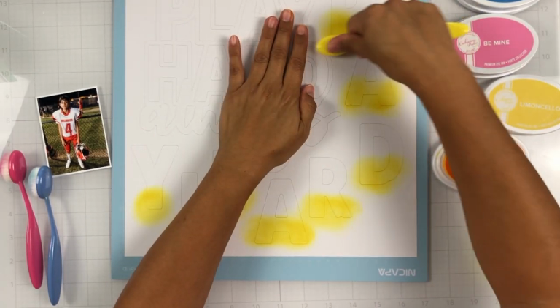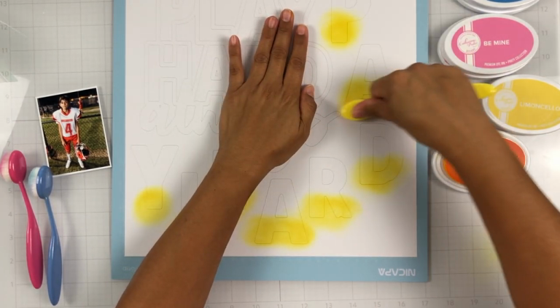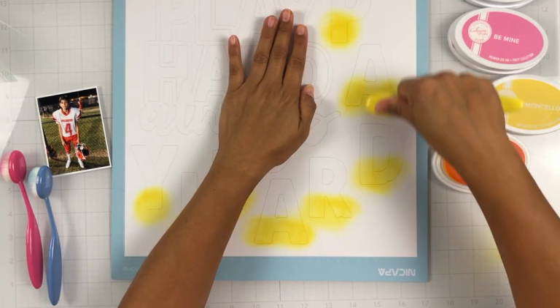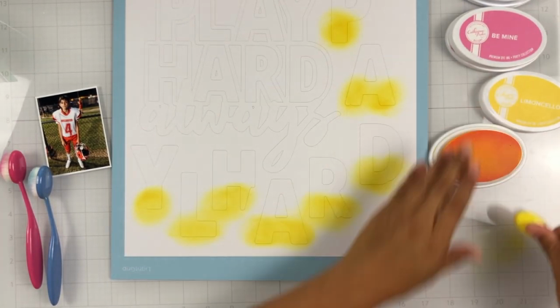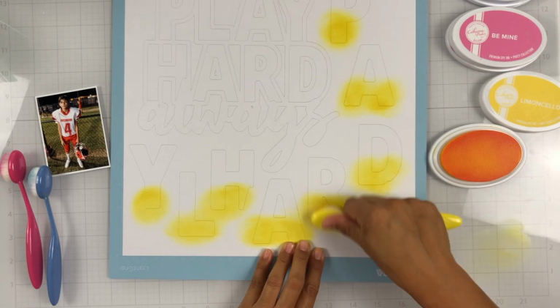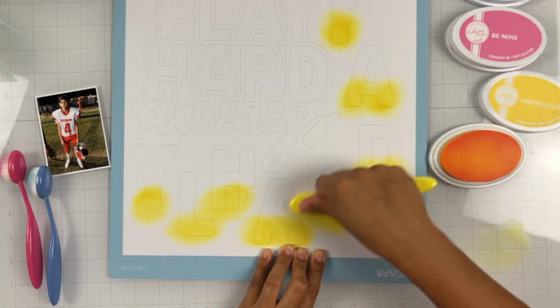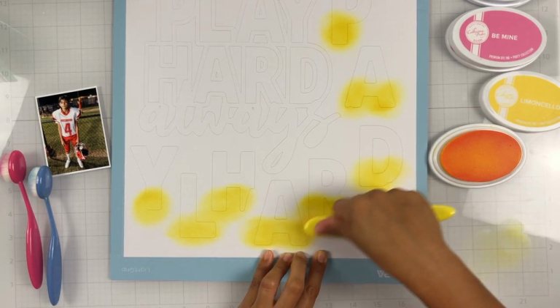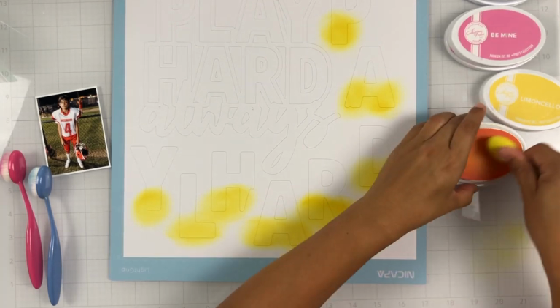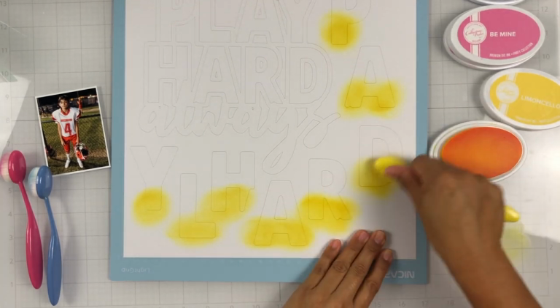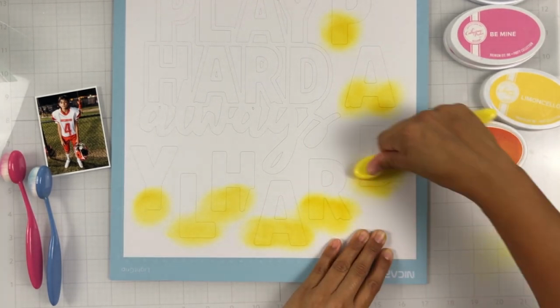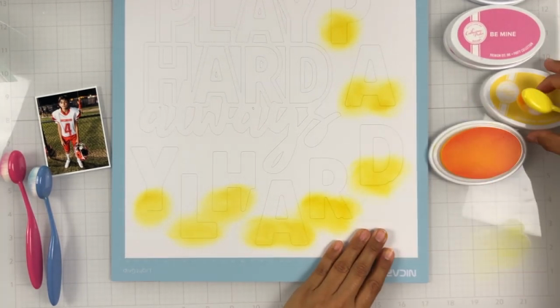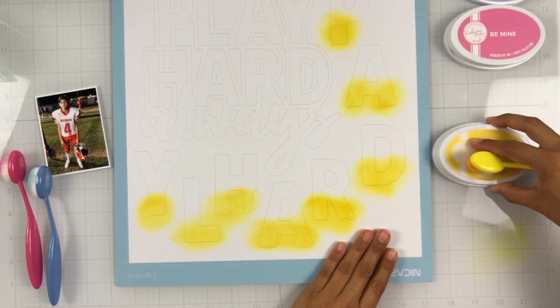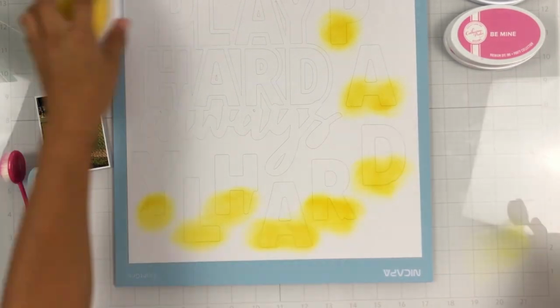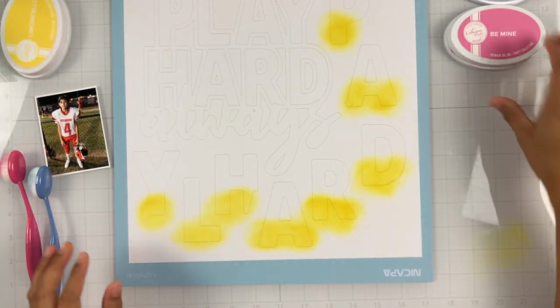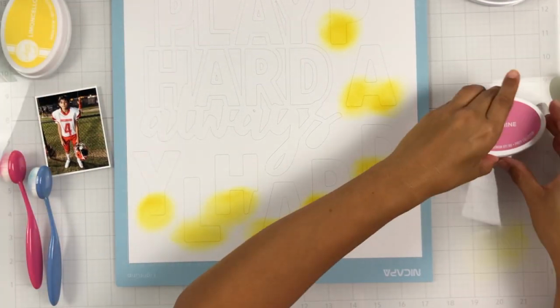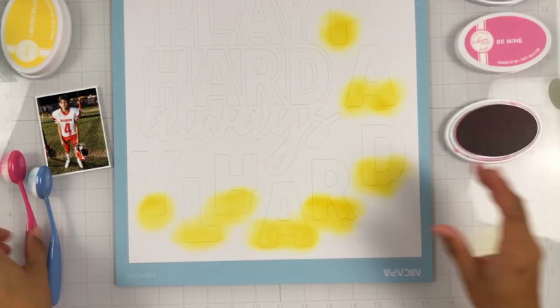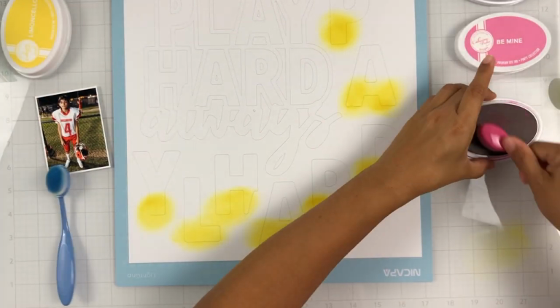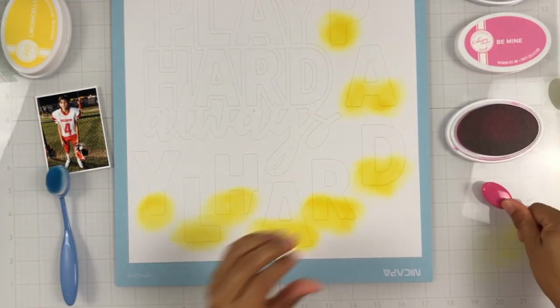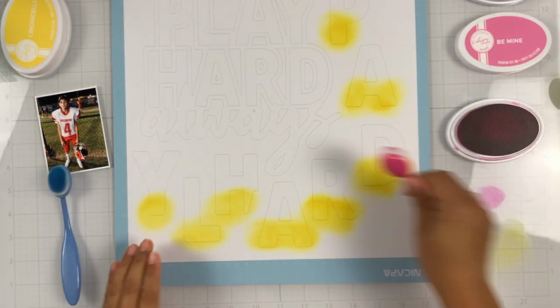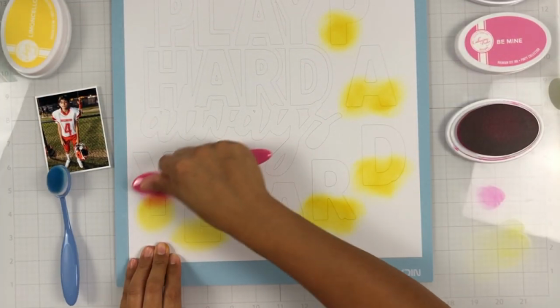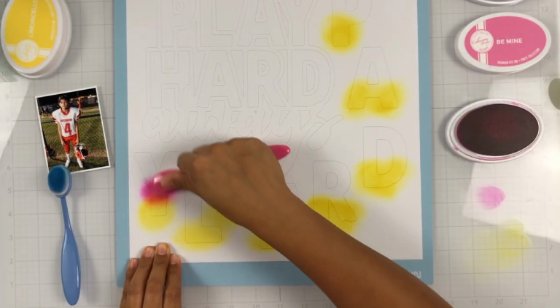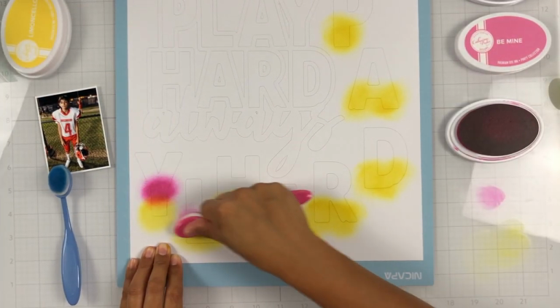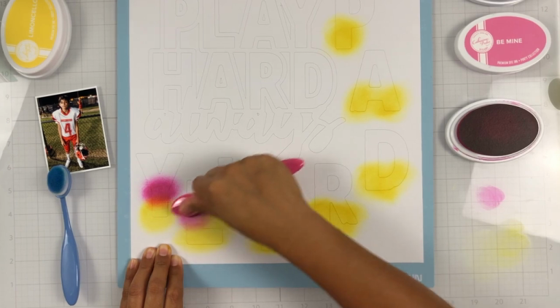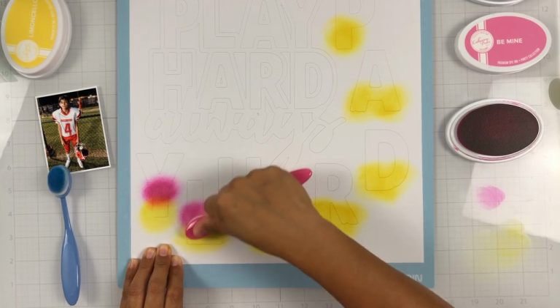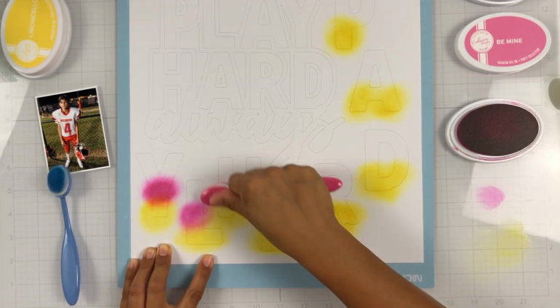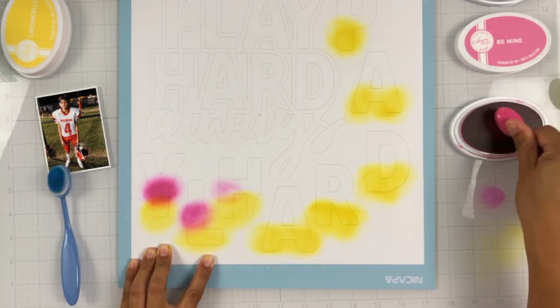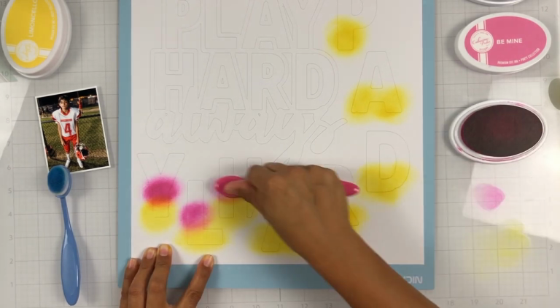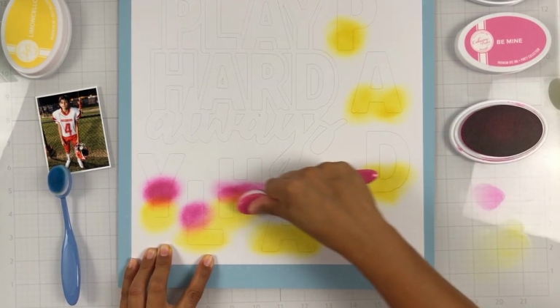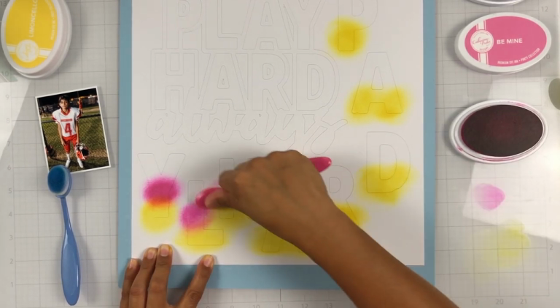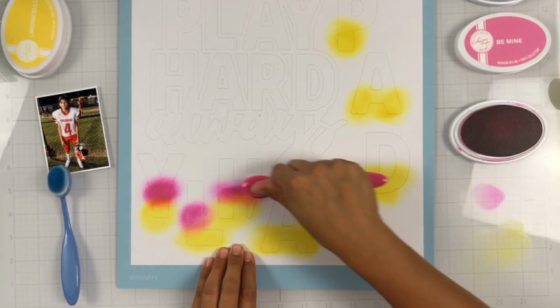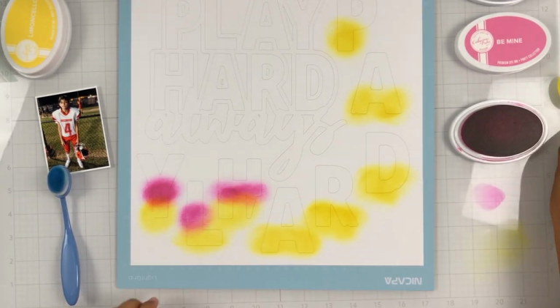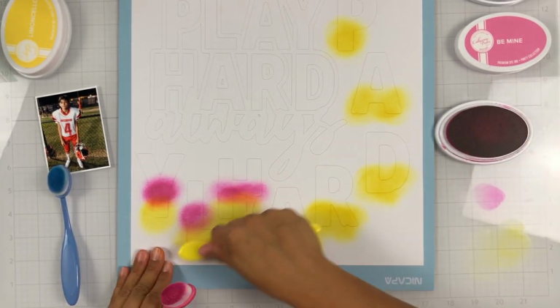I'm working with the August Color Kit and these three ink pads are from Catherine Pooler. I'm working with Limoncello, Be Mine, and Something Borrowed.